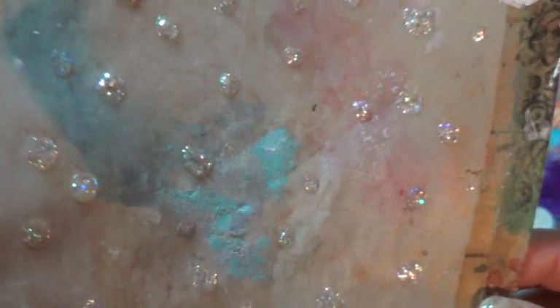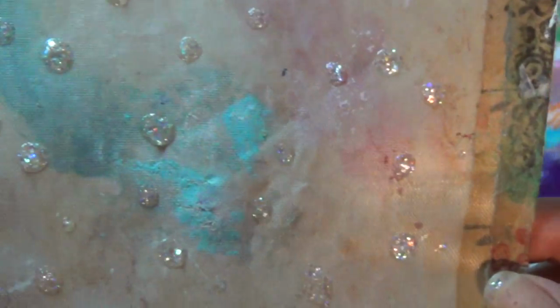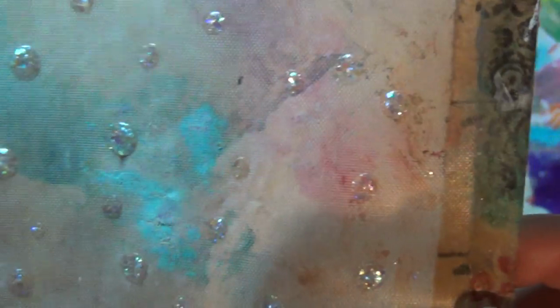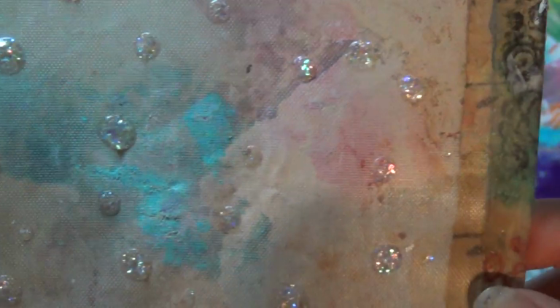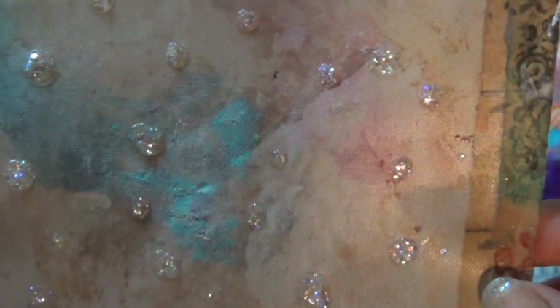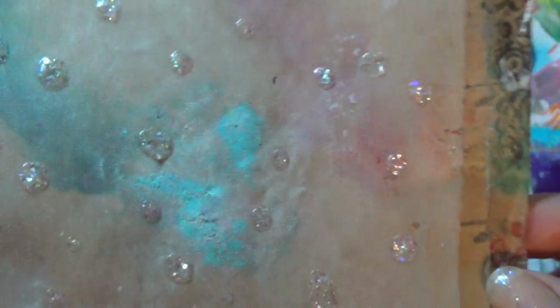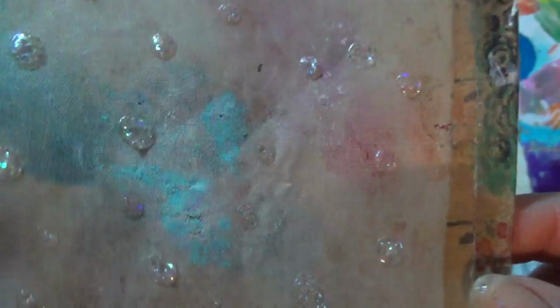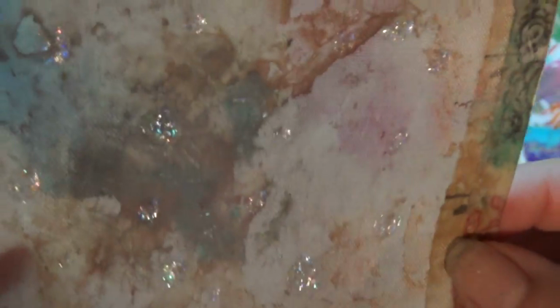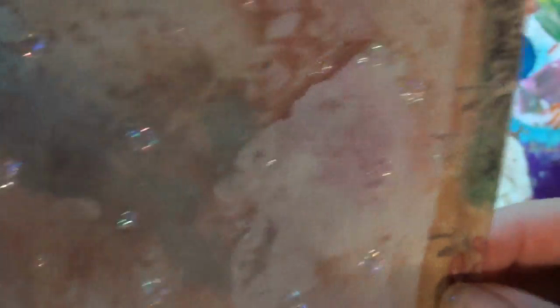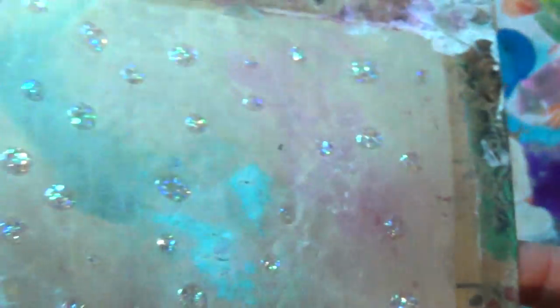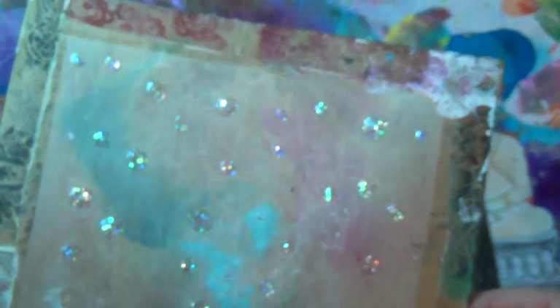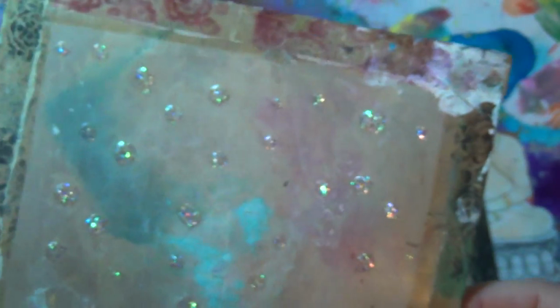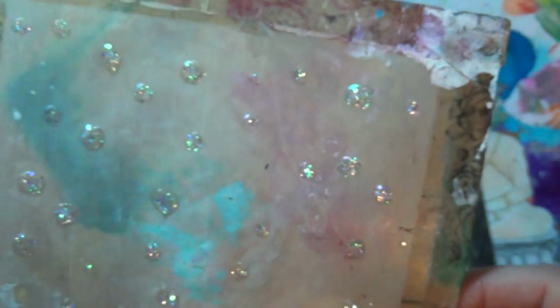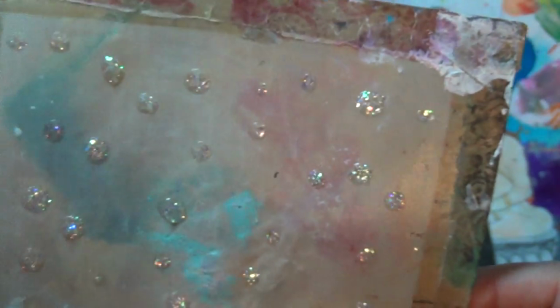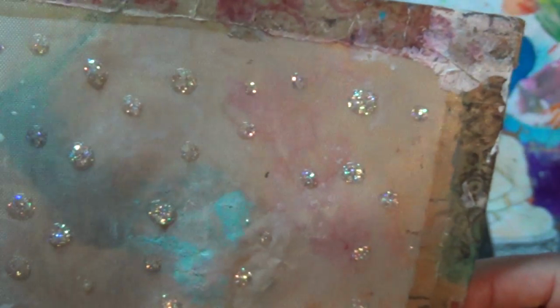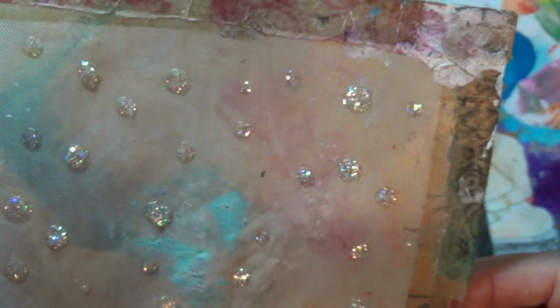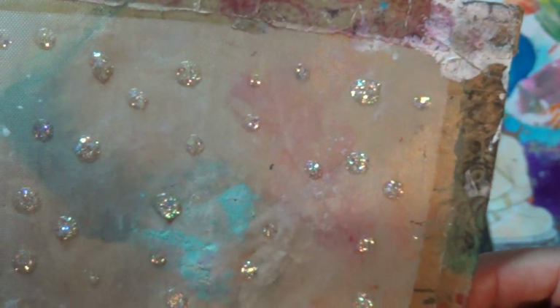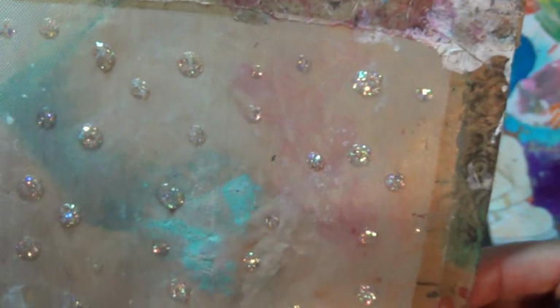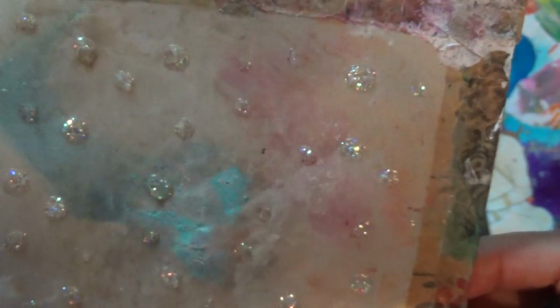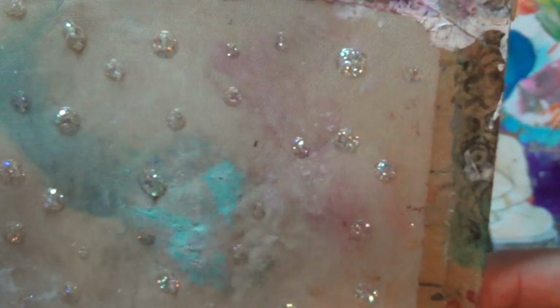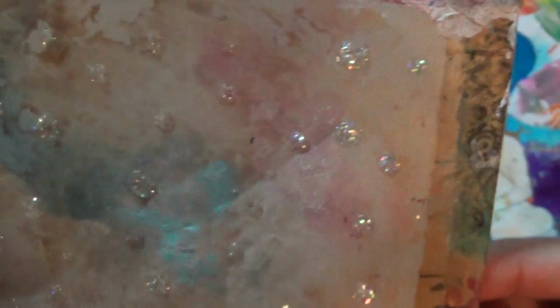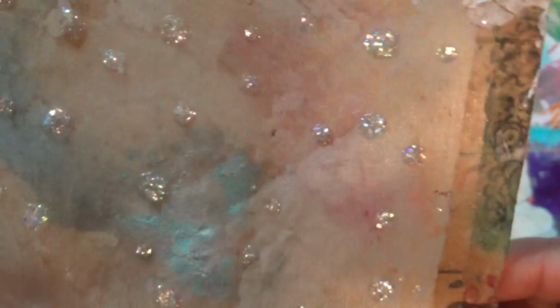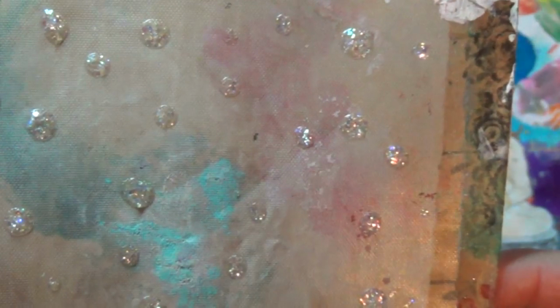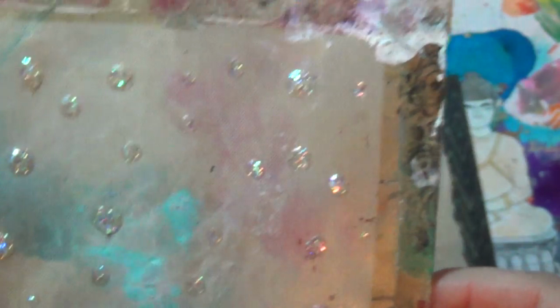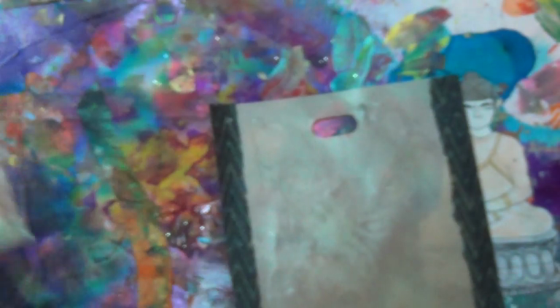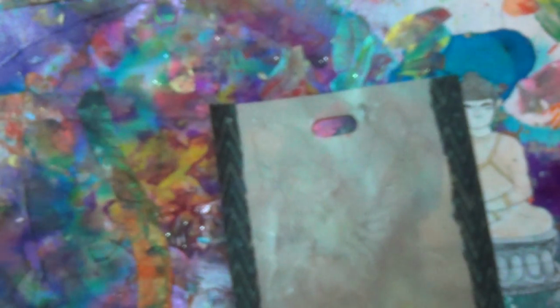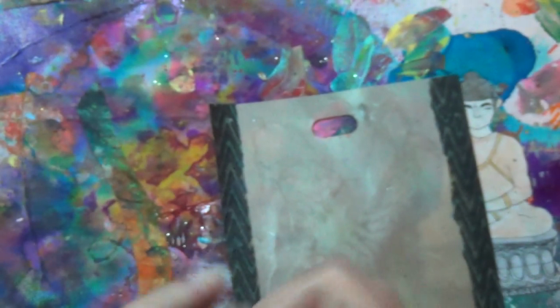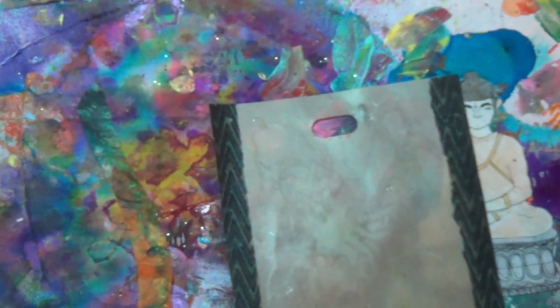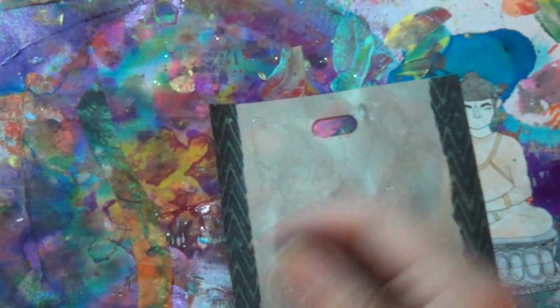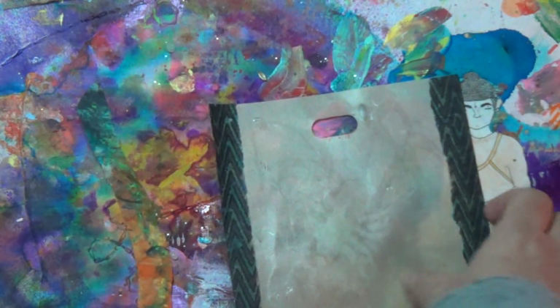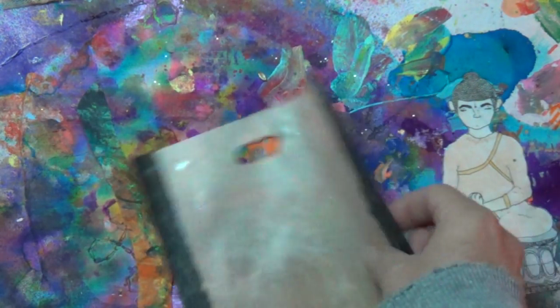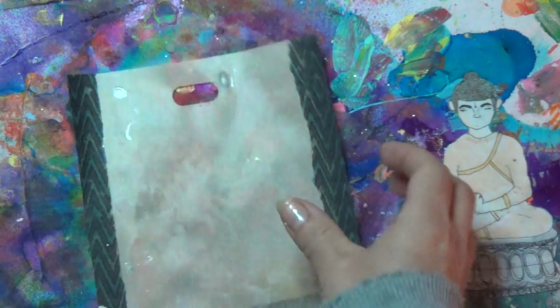They're all different shapes but they will be cute to use in cards or mixed media canvases or whatever you want. So, let's get making.